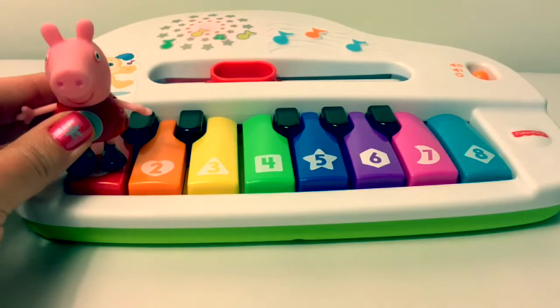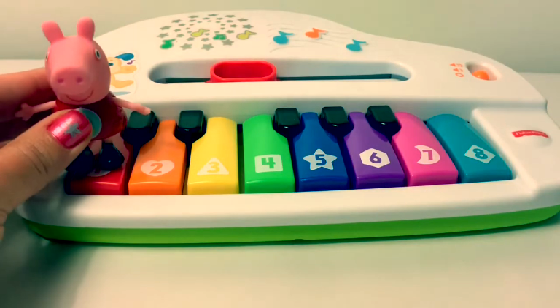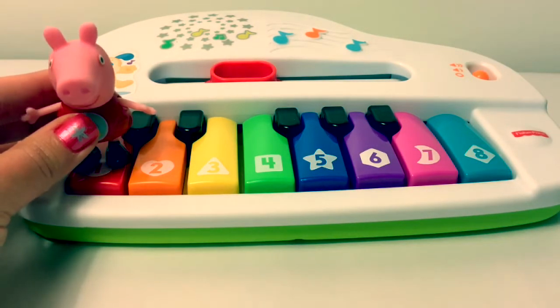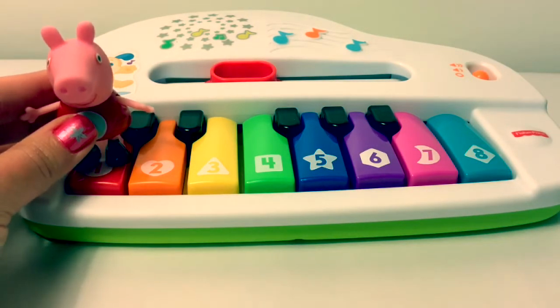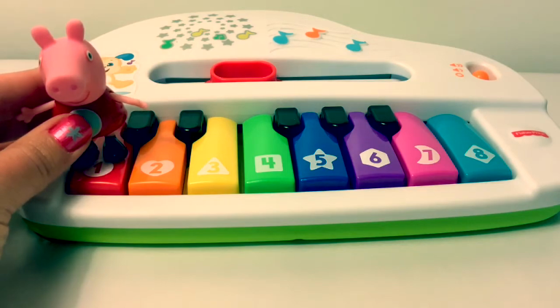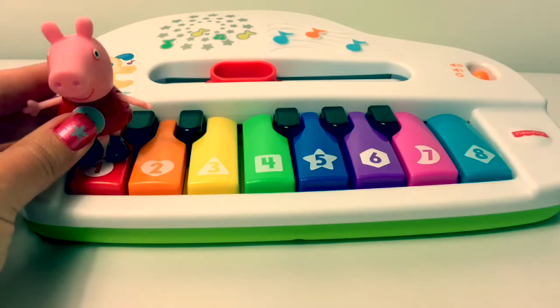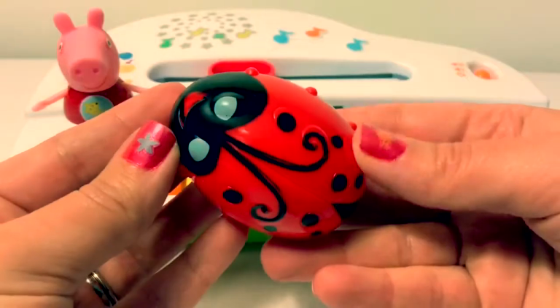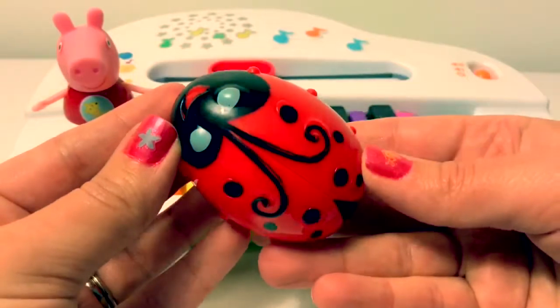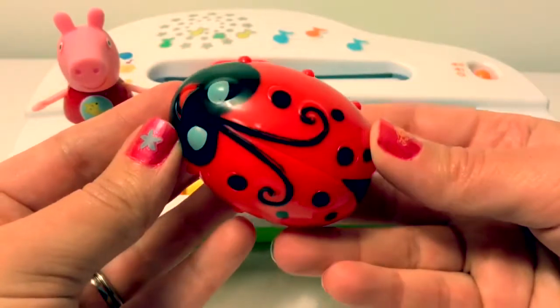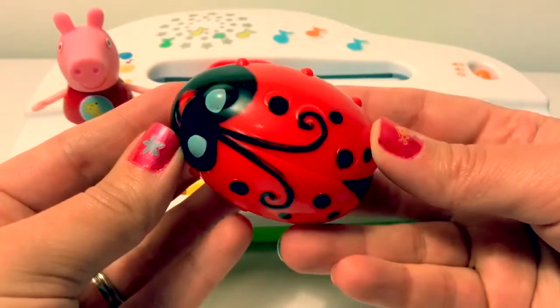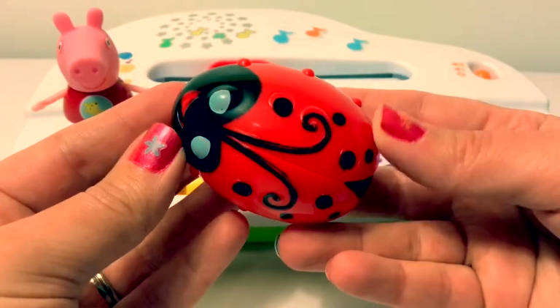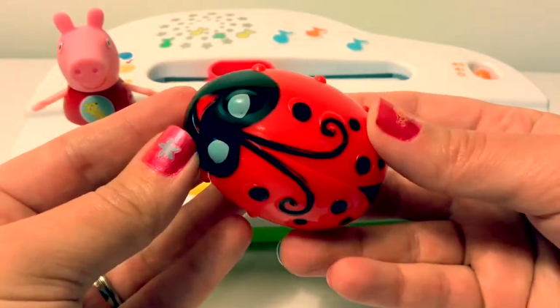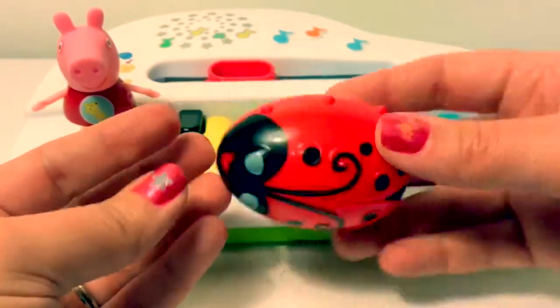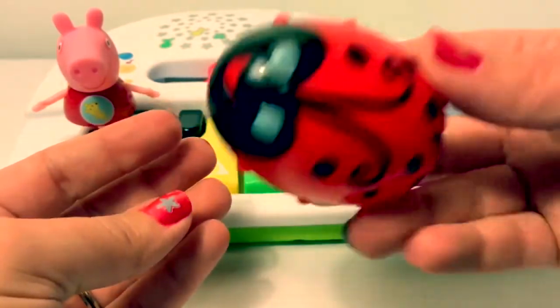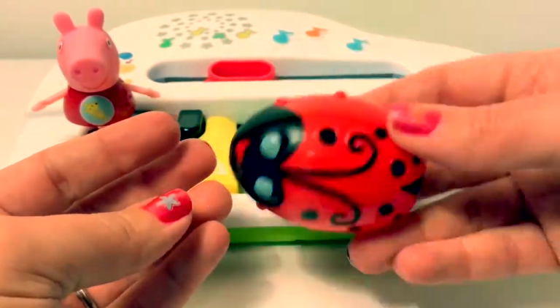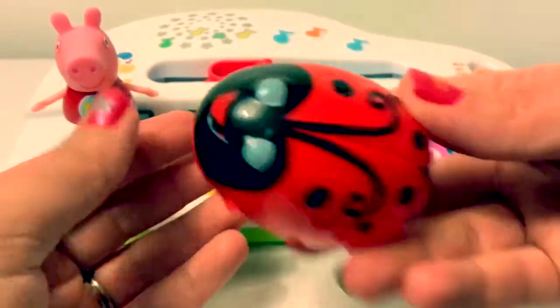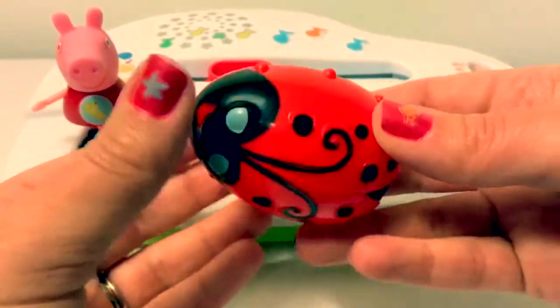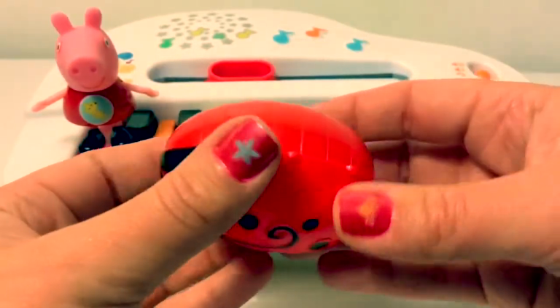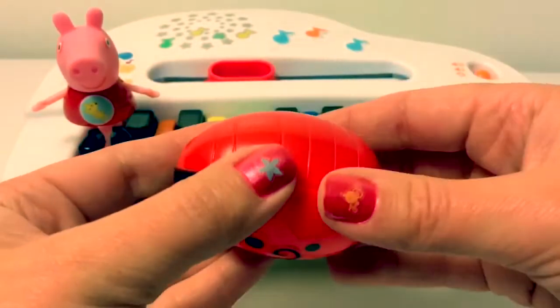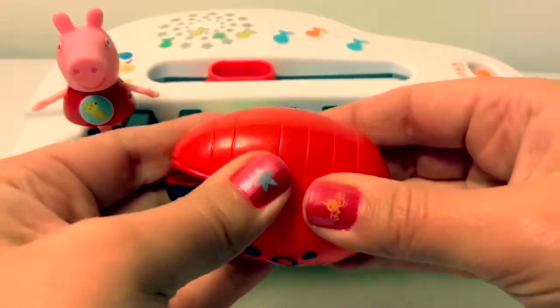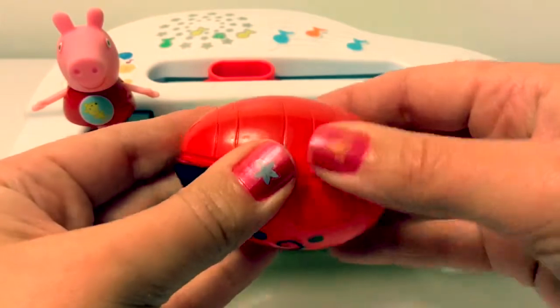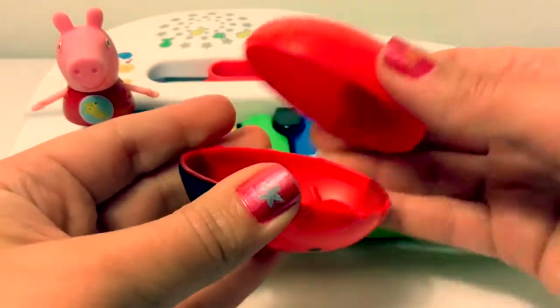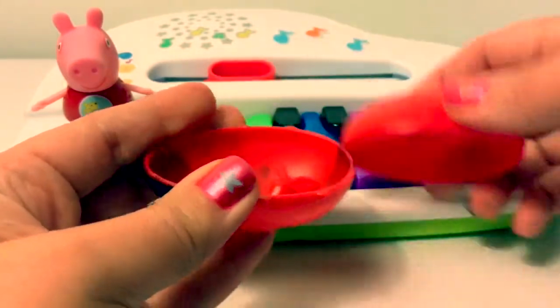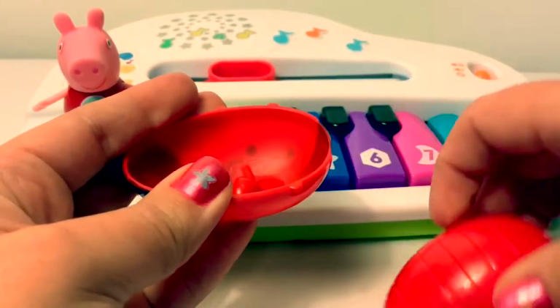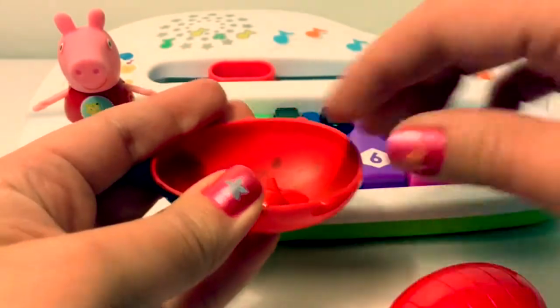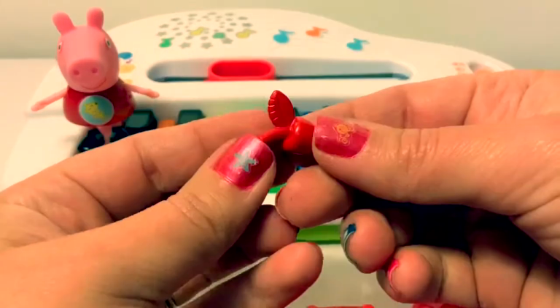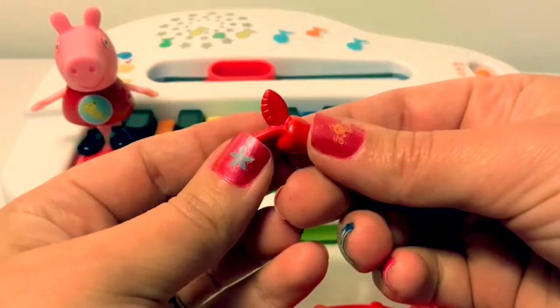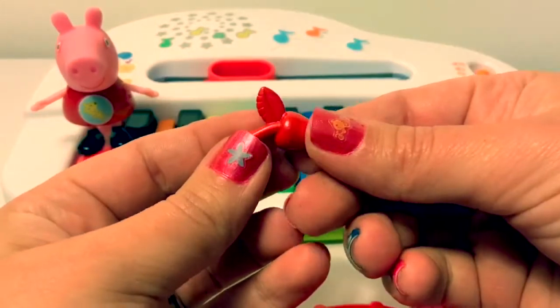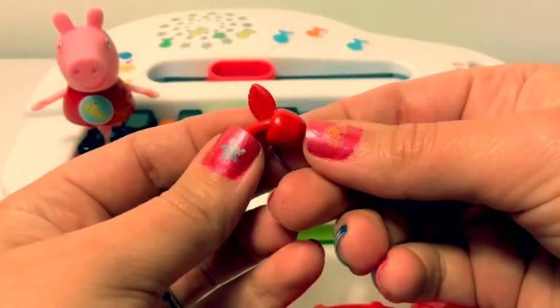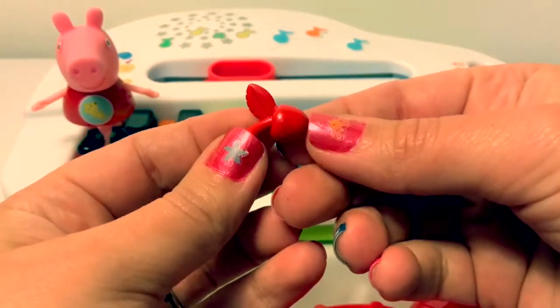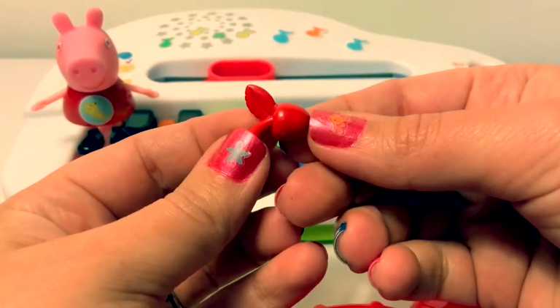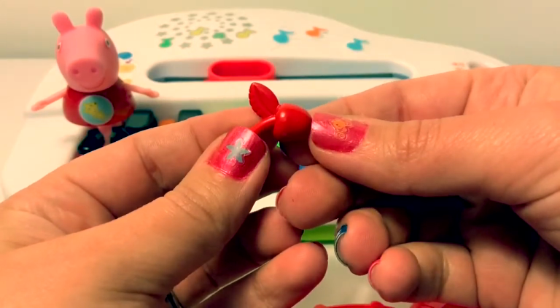Red. This egg is red. This cherry is red.